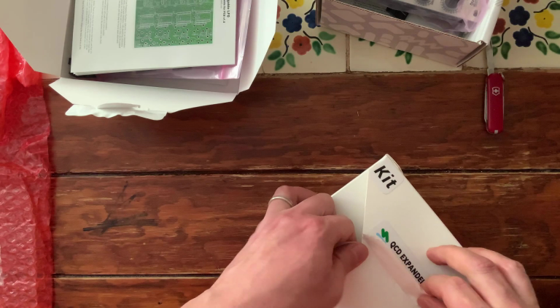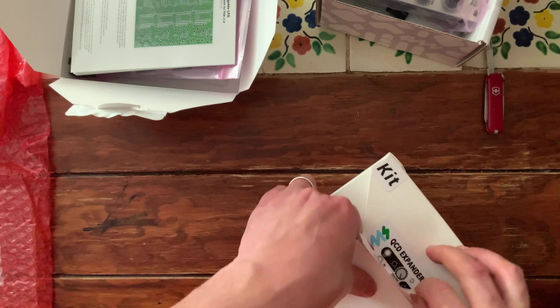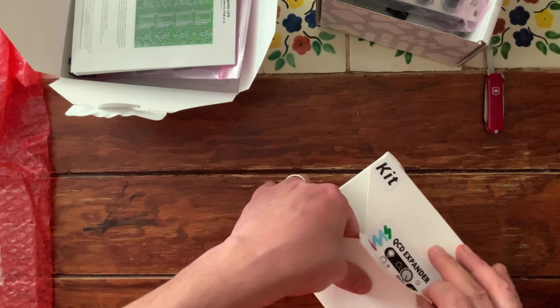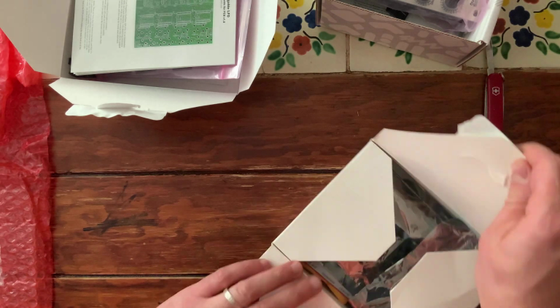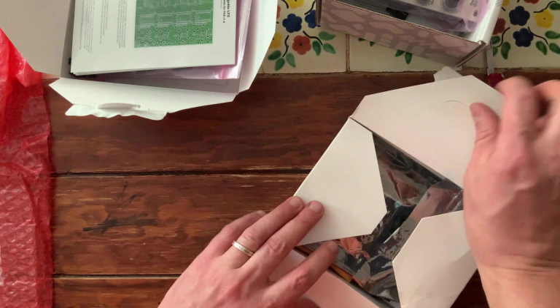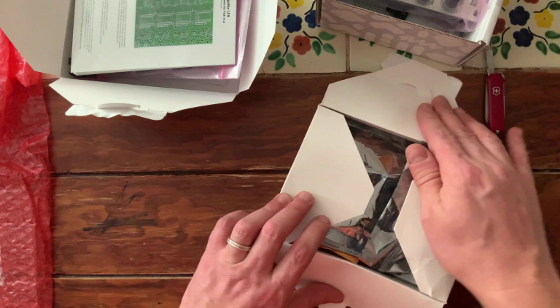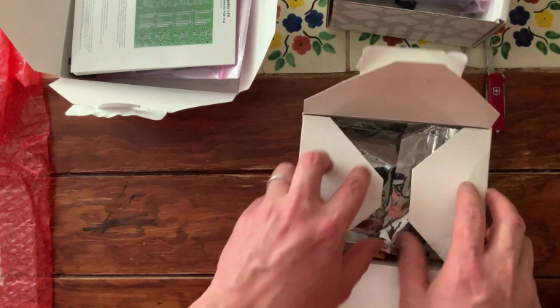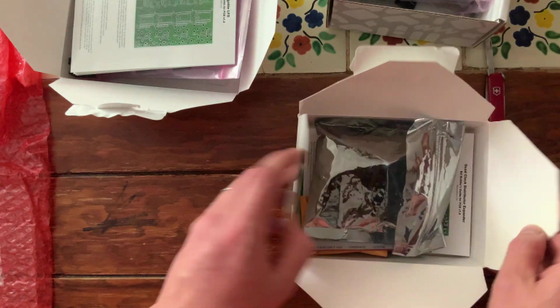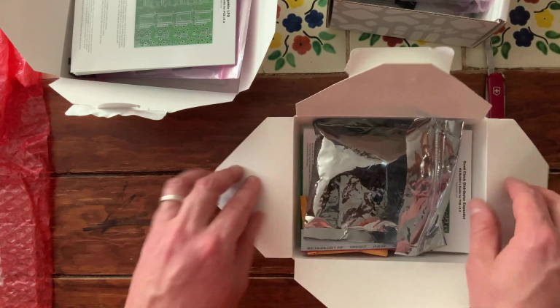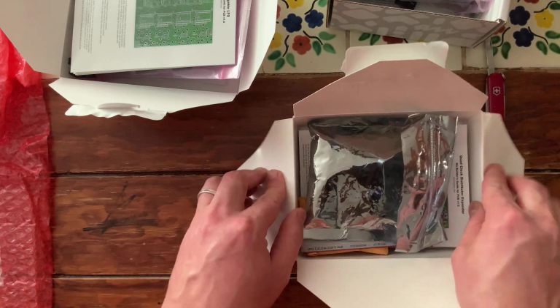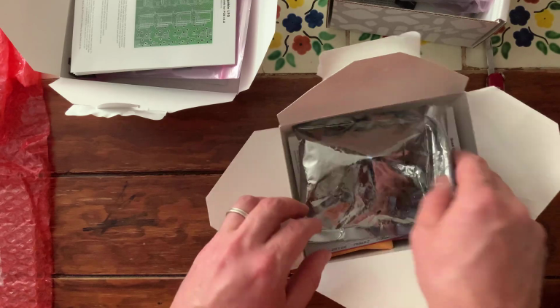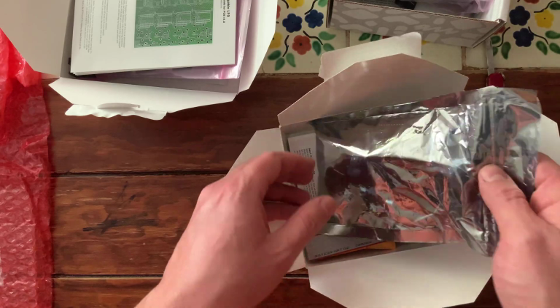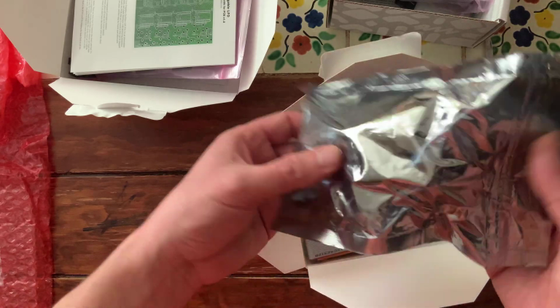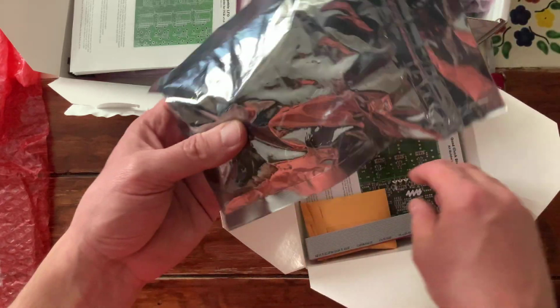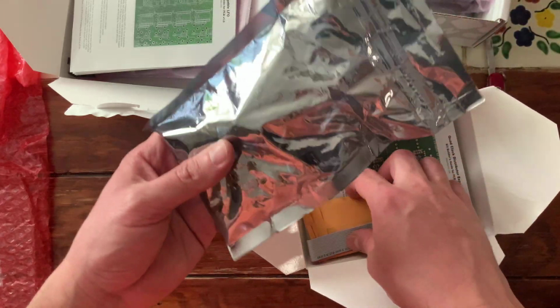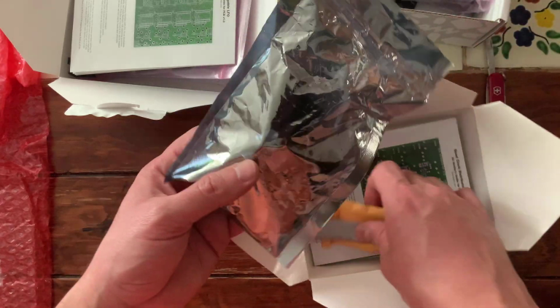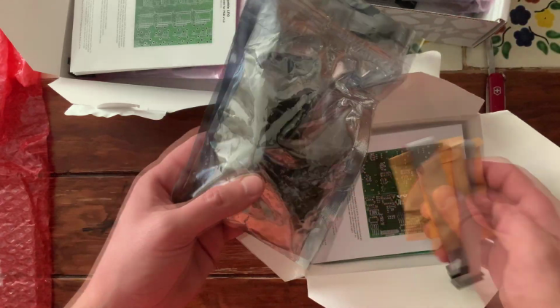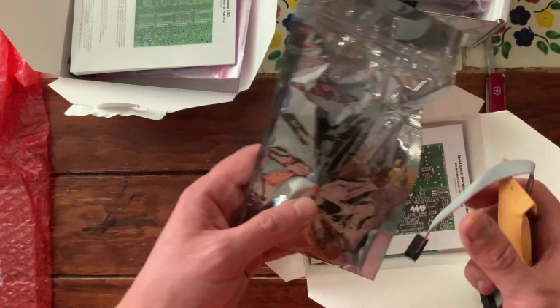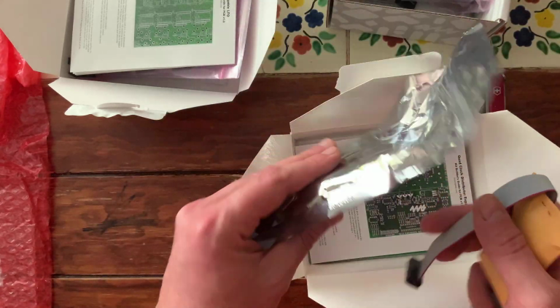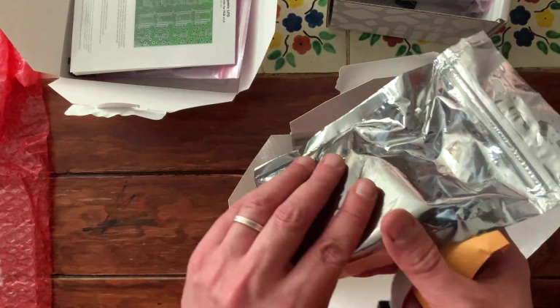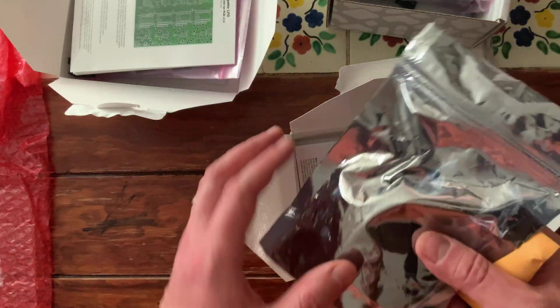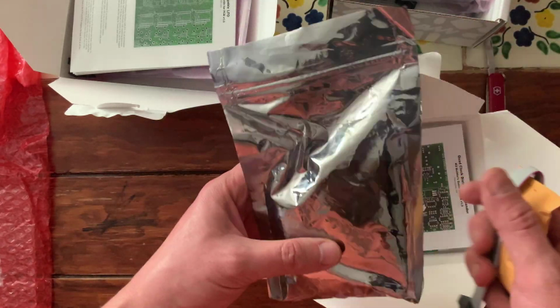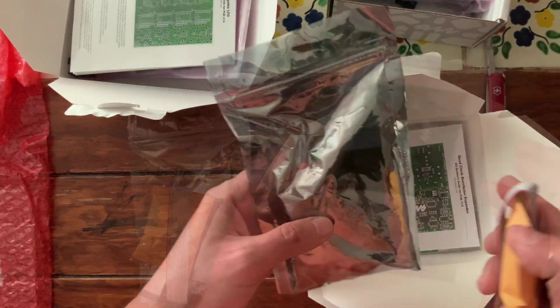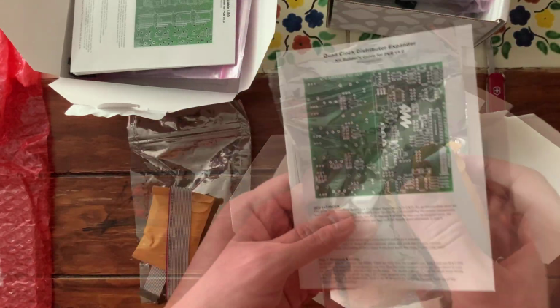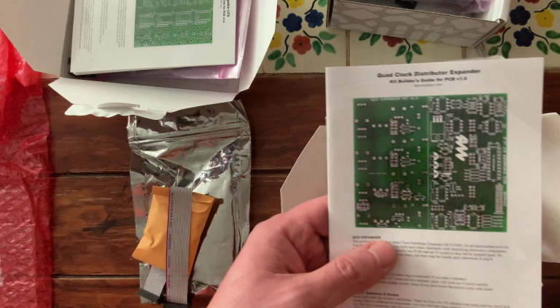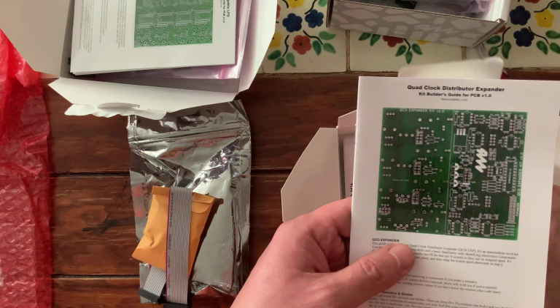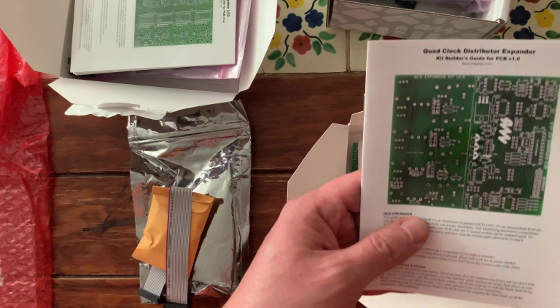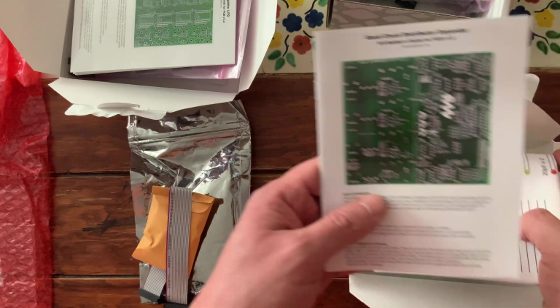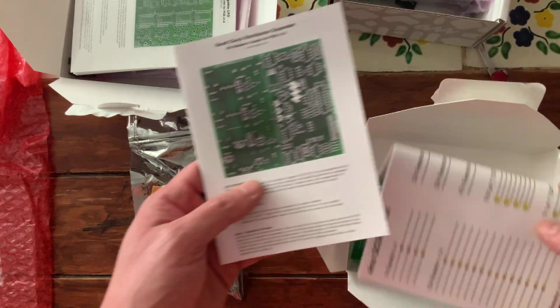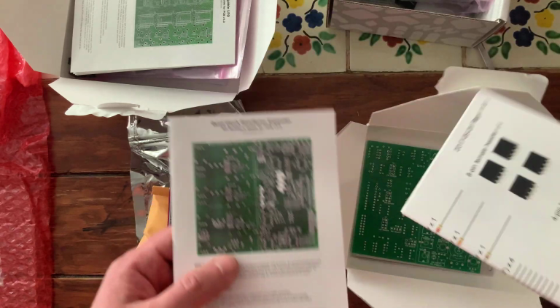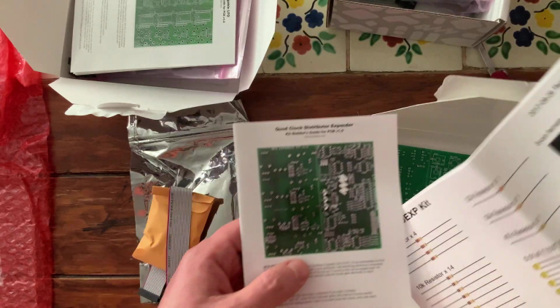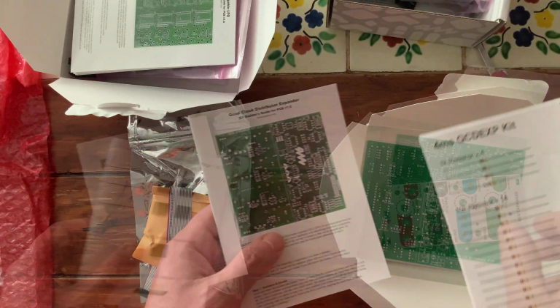The kit comes with all of the hardware and electronic components needed, as well as the panel, the PCBs, power cable and mounting screws. There's a very good printed manual too — make sure you follow it closely.